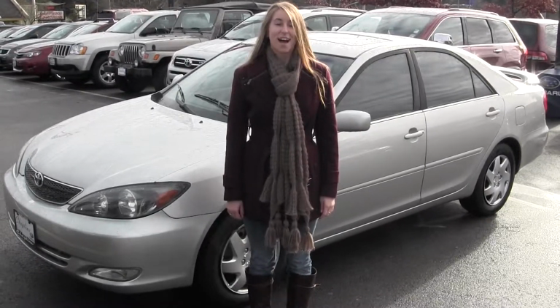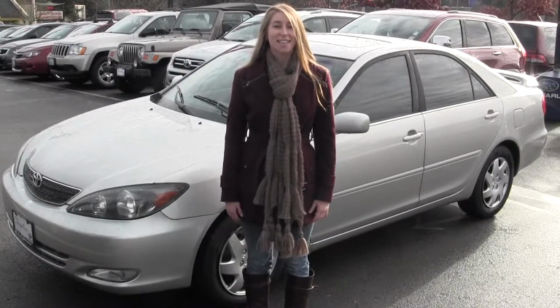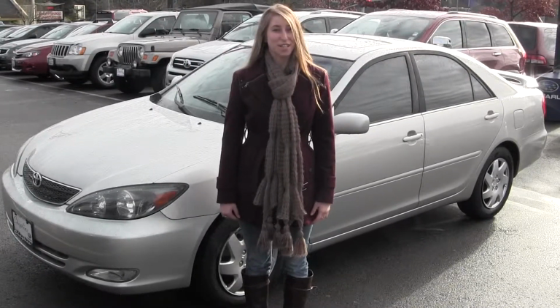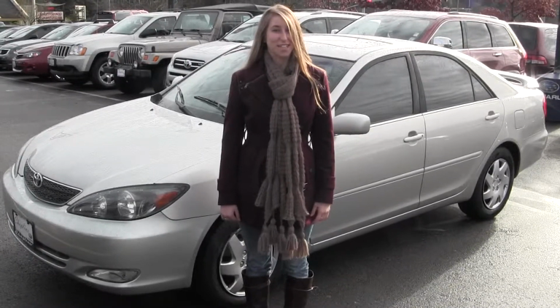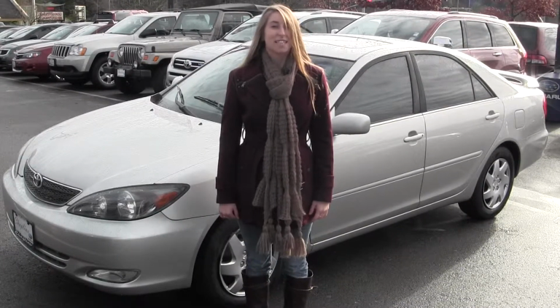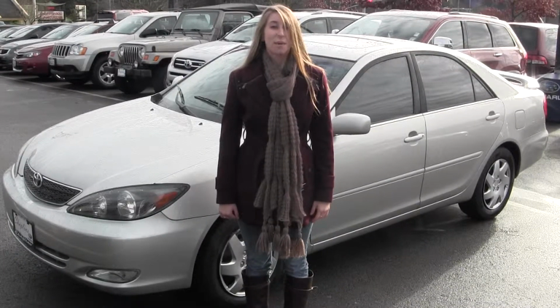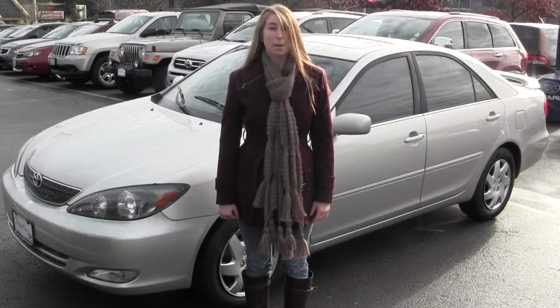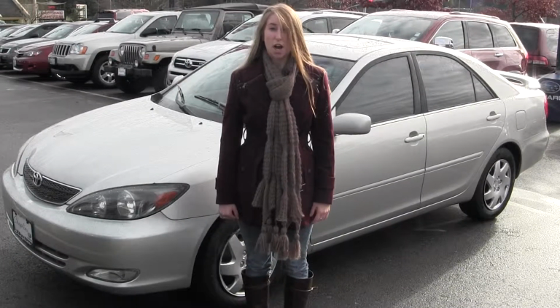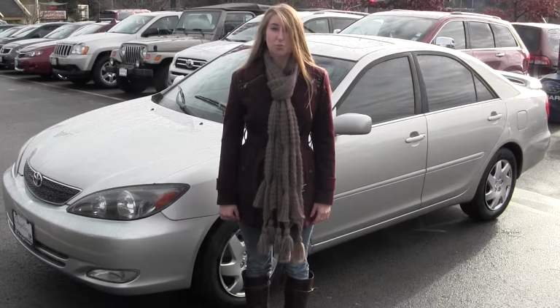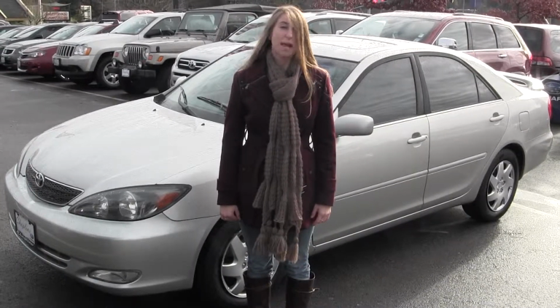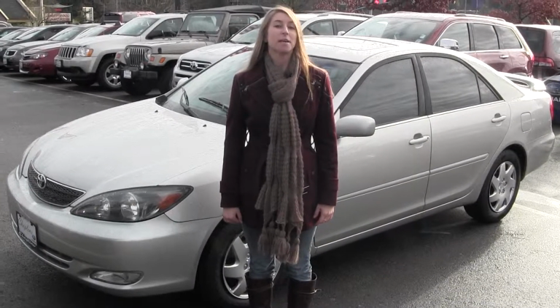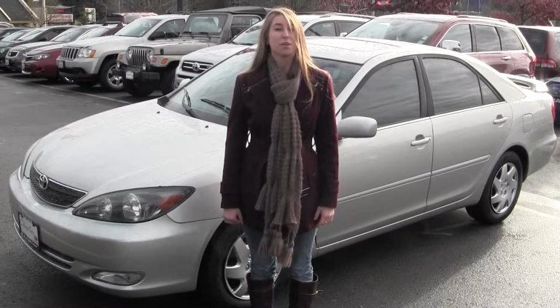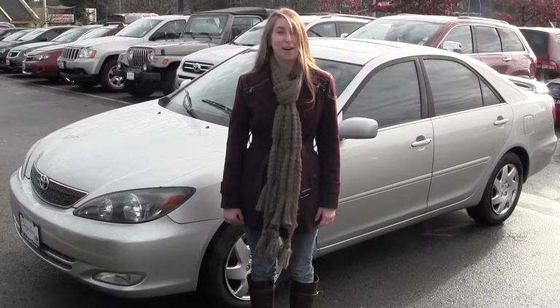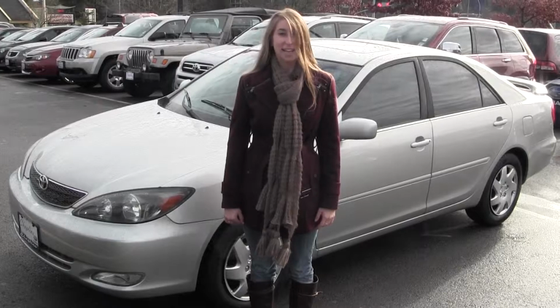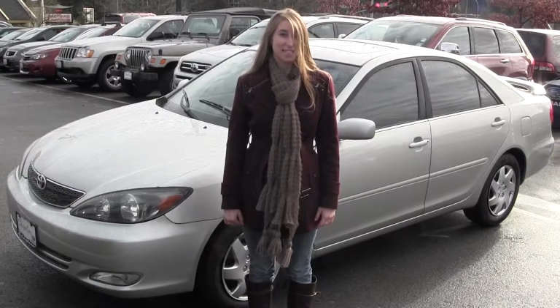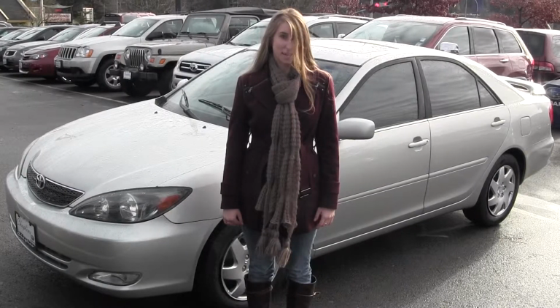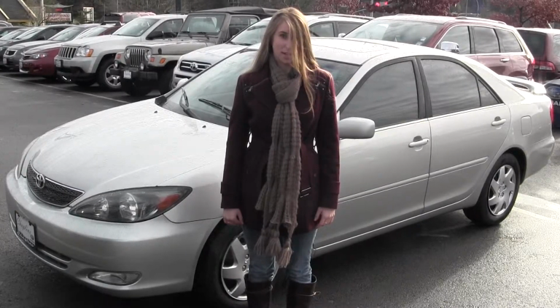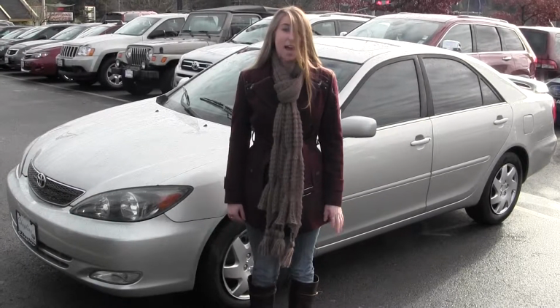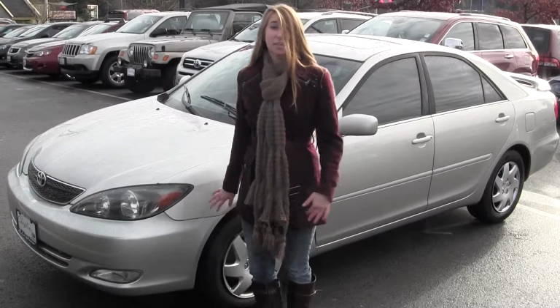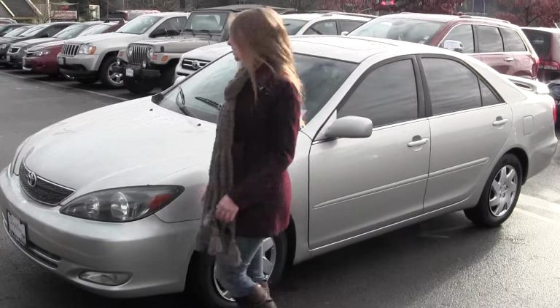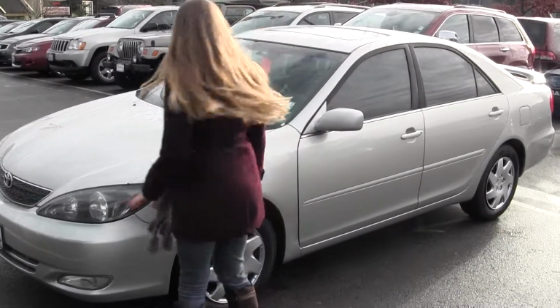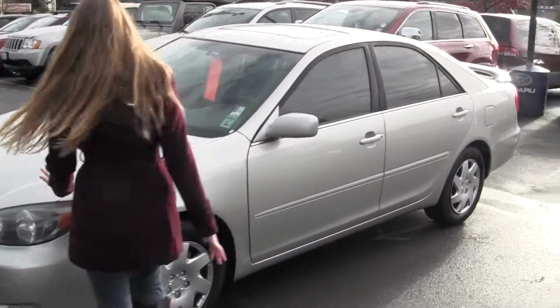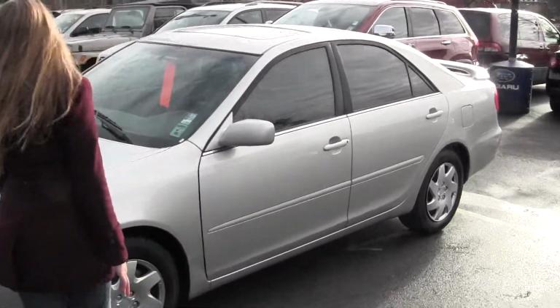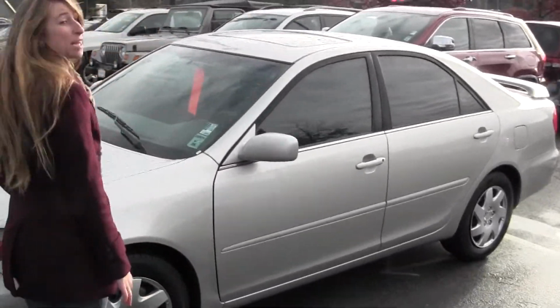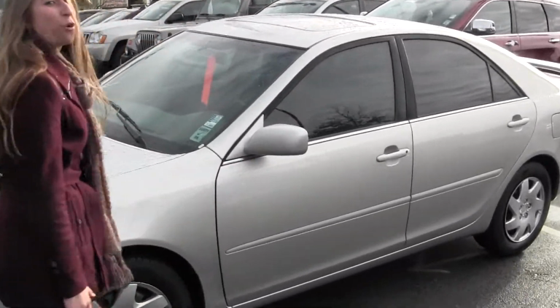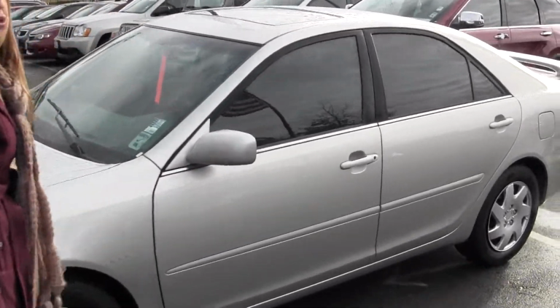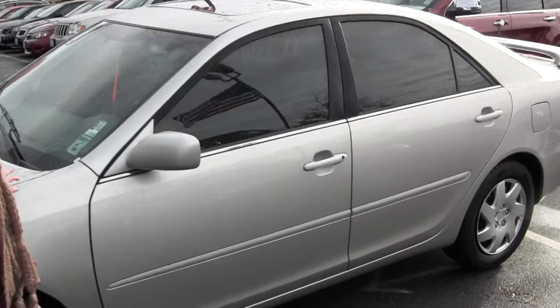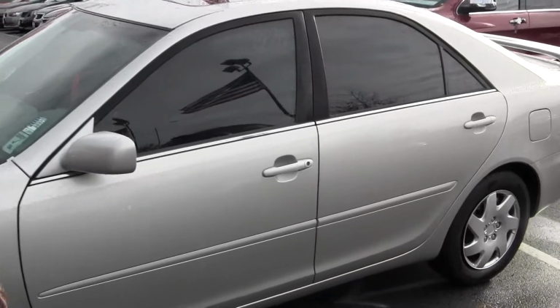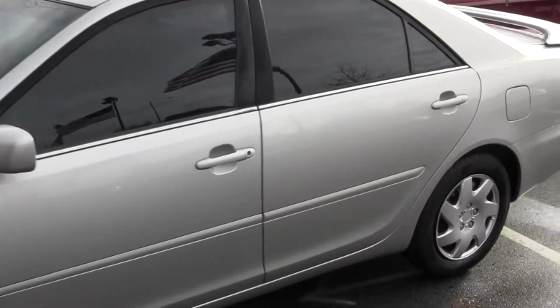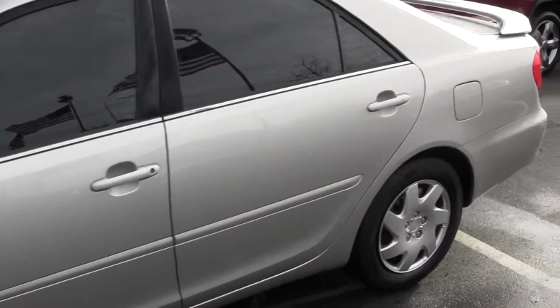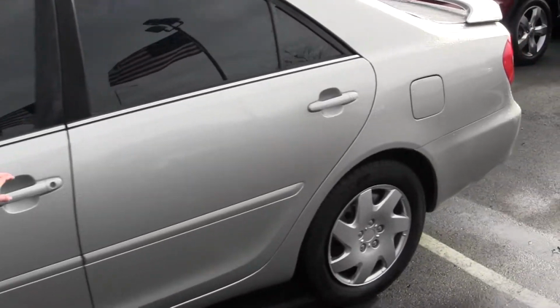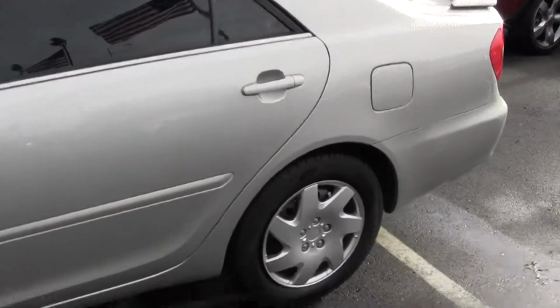Hi, this is Chelsea. Today I'm at Chaplin's Auto Group located in Bellevue off I-90 in the Eastgate neighborhood. And today we're looking at this silver 2004 Toyota Camry. Let's take a look at the inside.